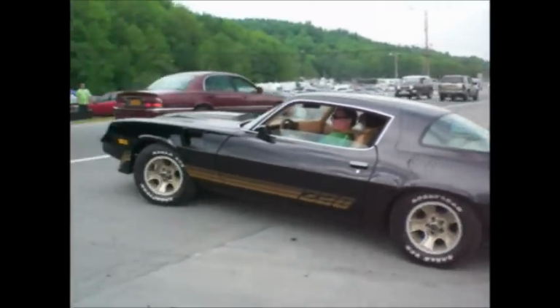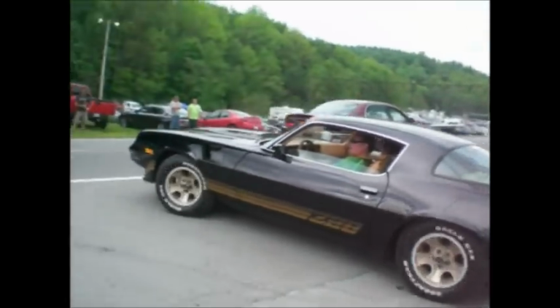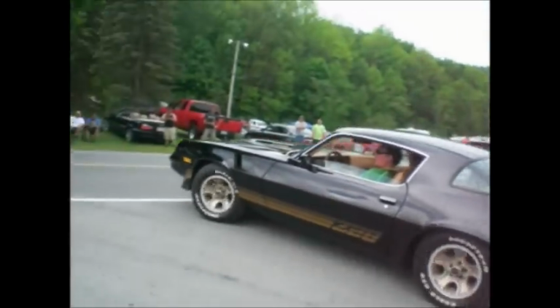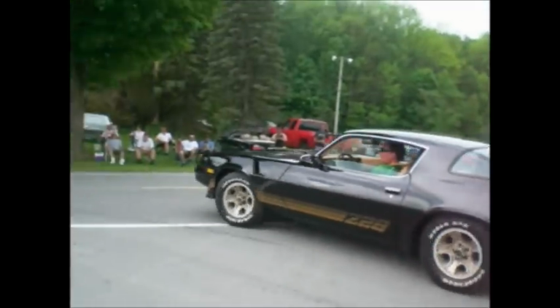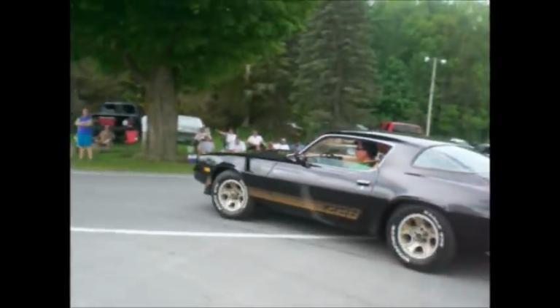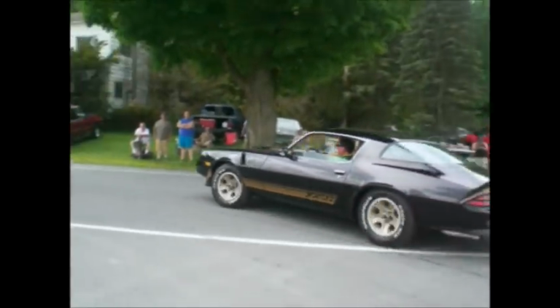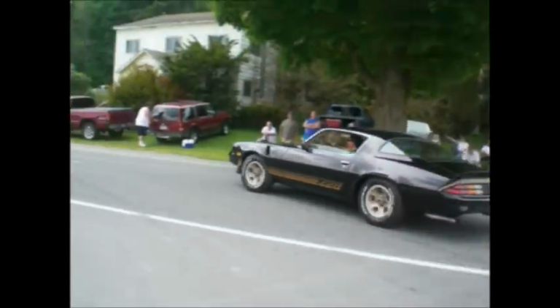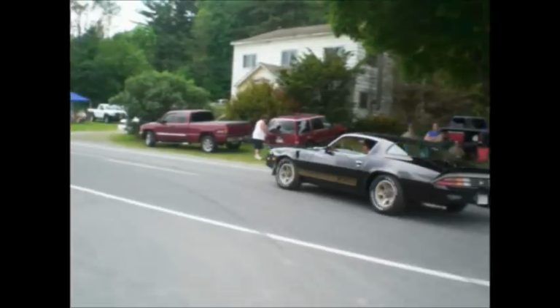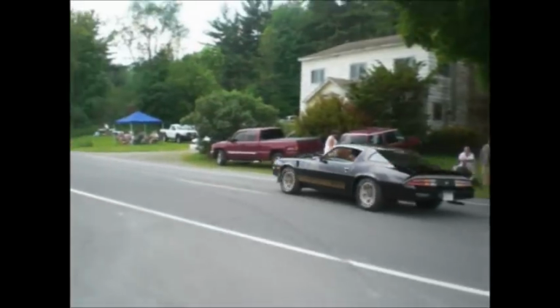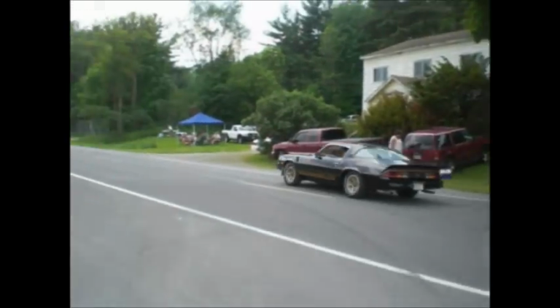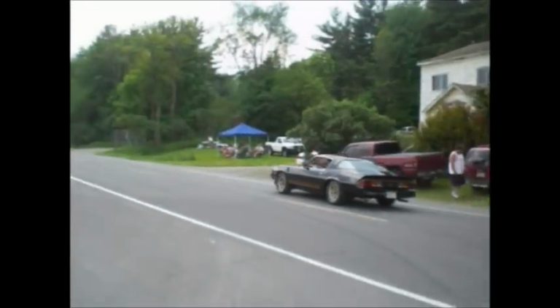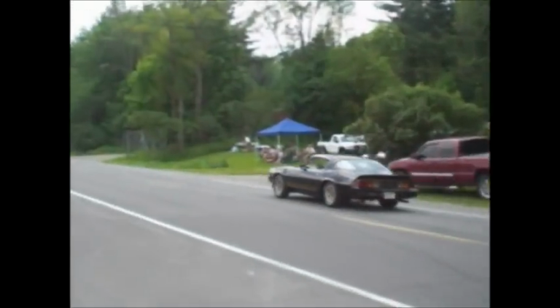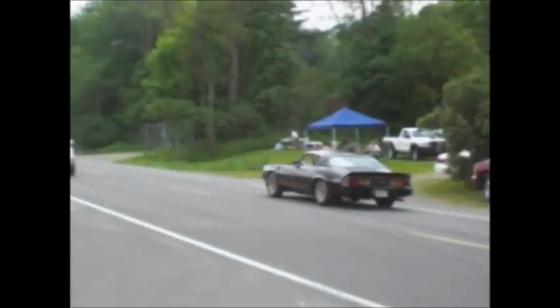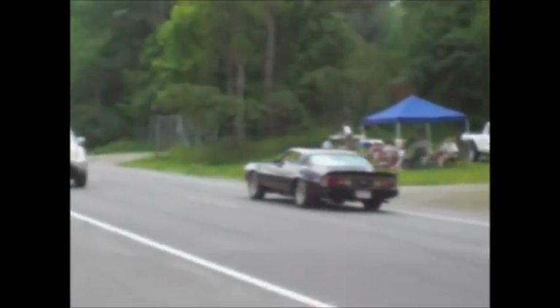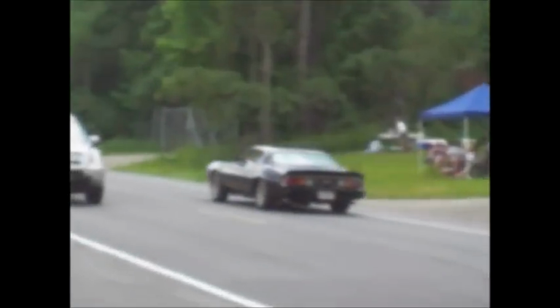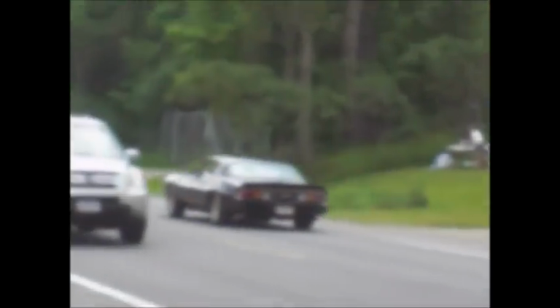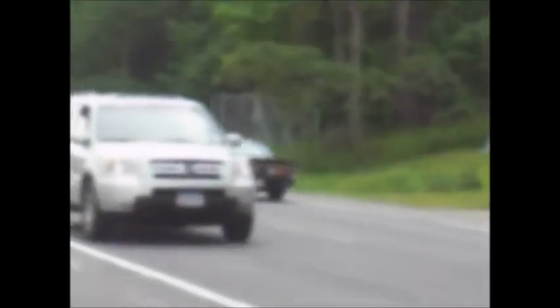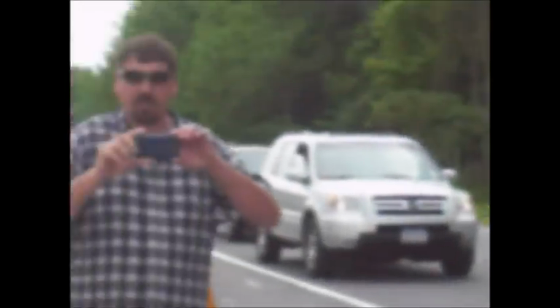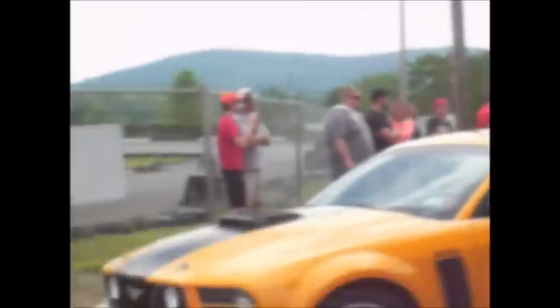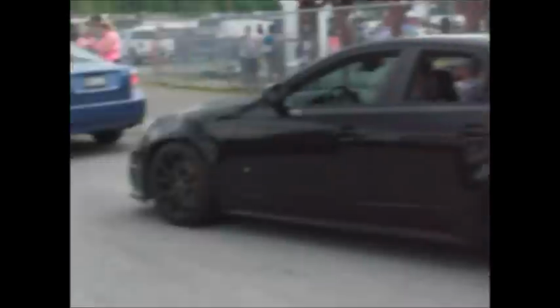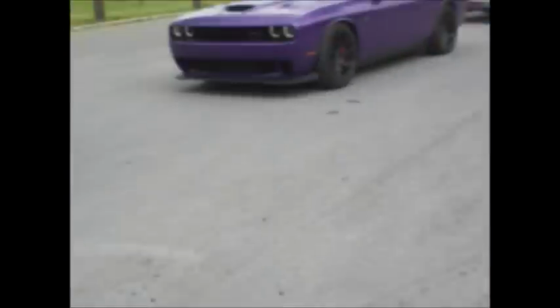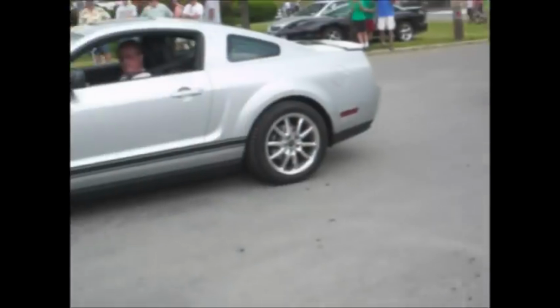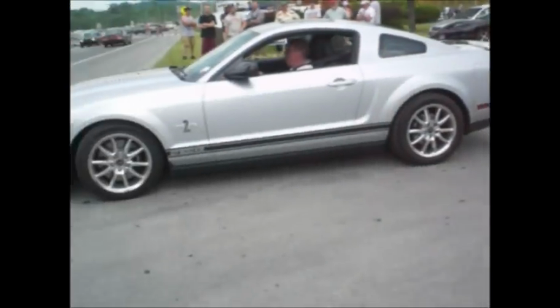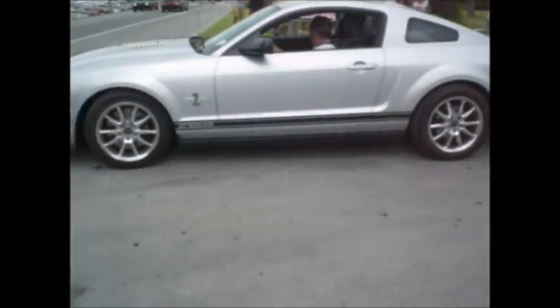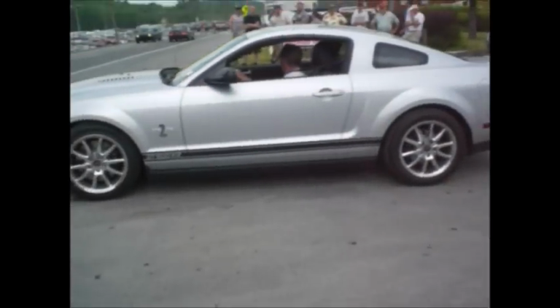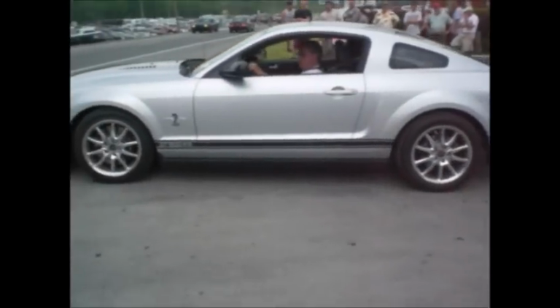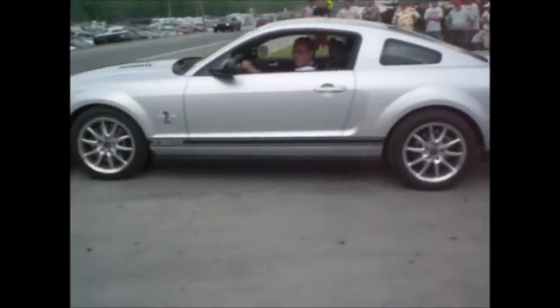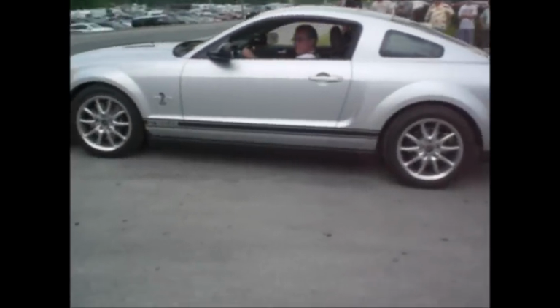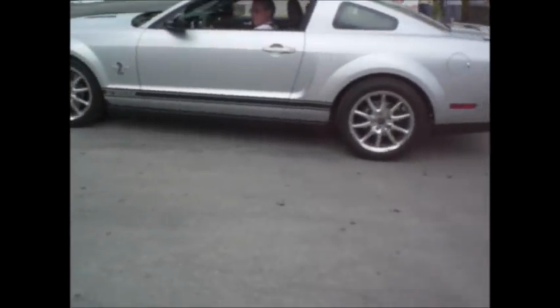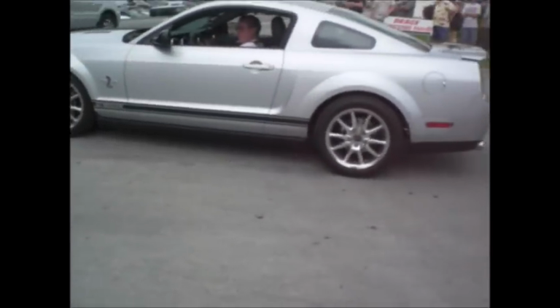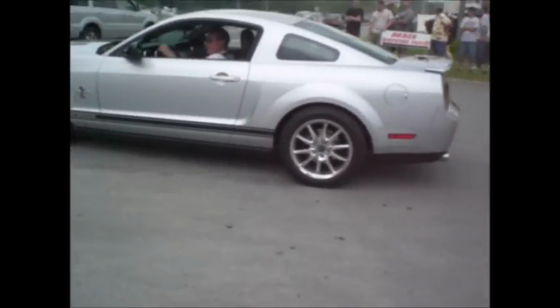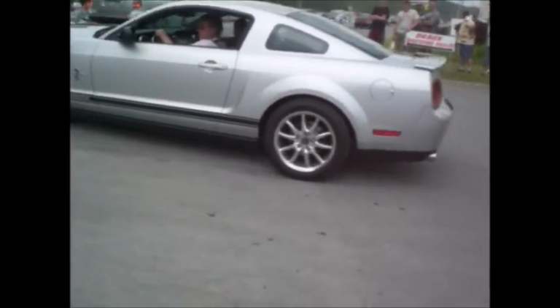1981 Z28, 4-speed air induction. Sounds pretty stock to me. Mustang Shelby — king of the road.